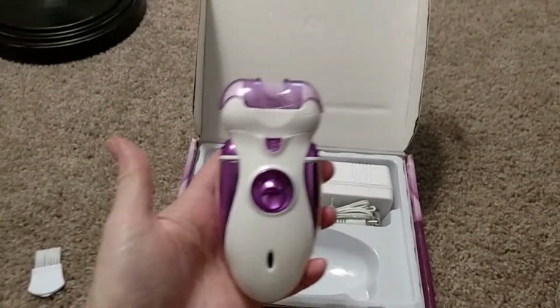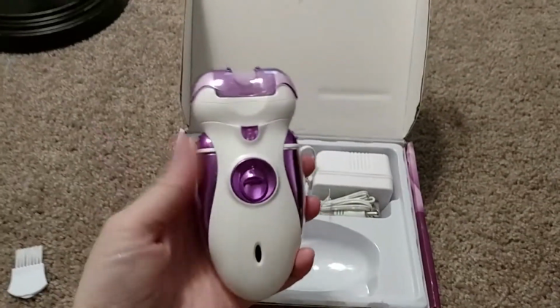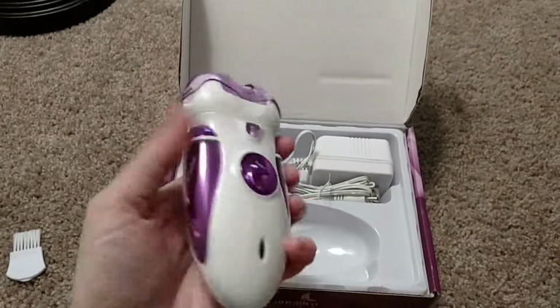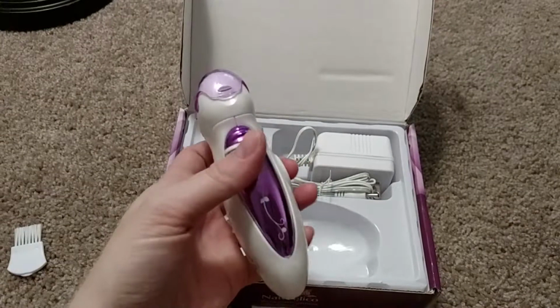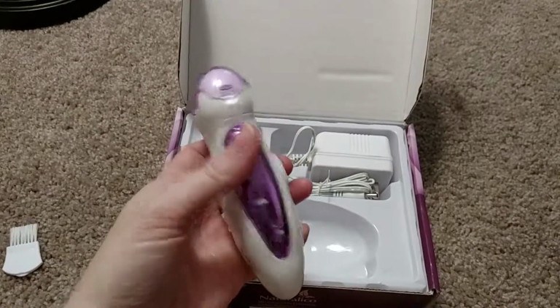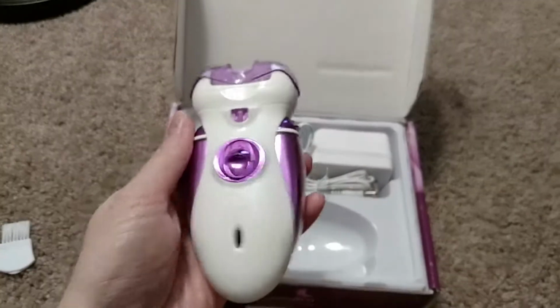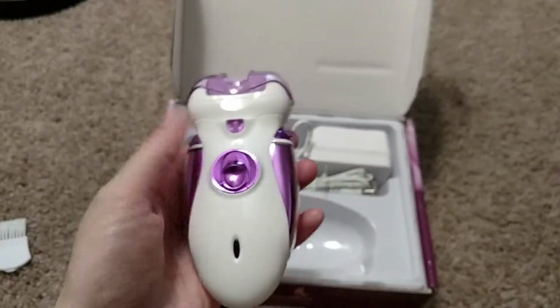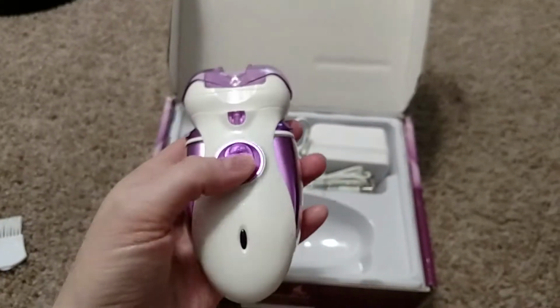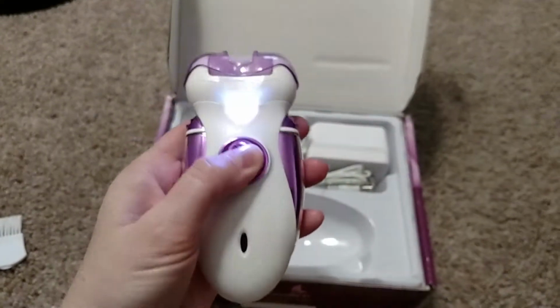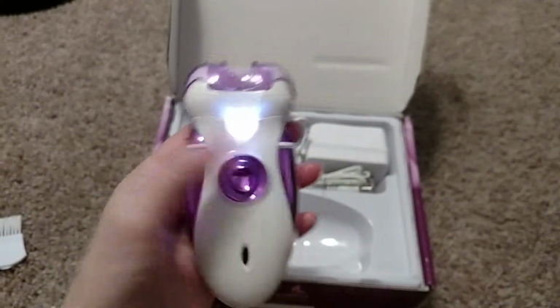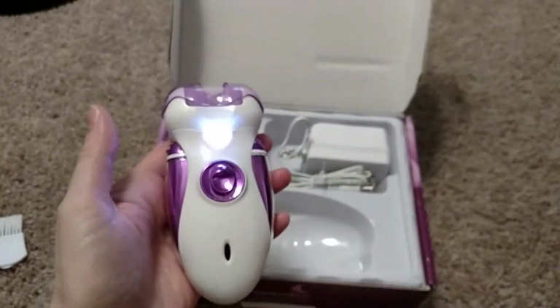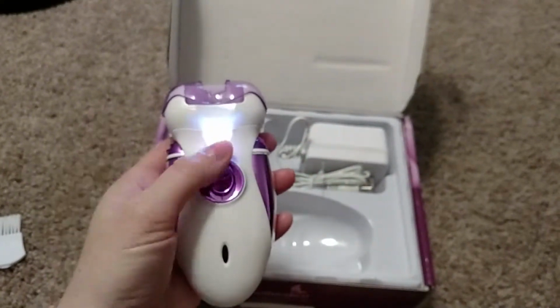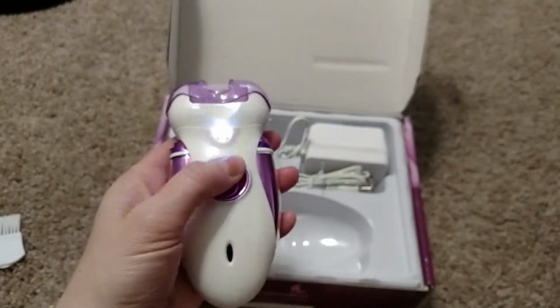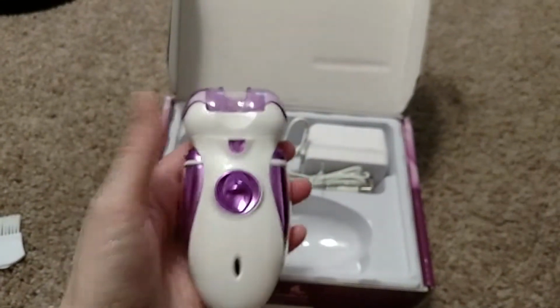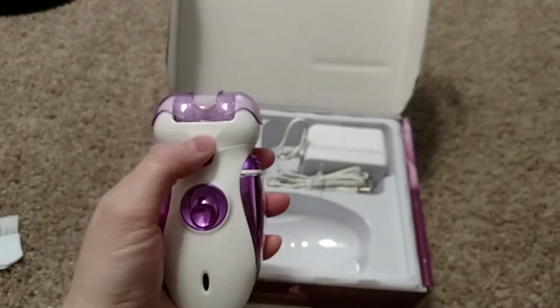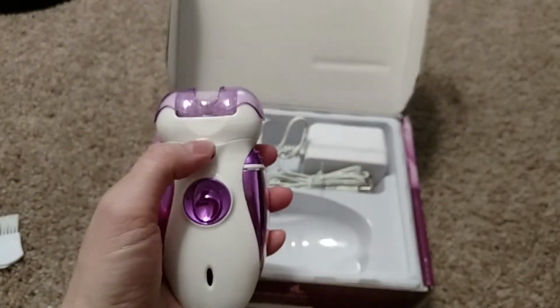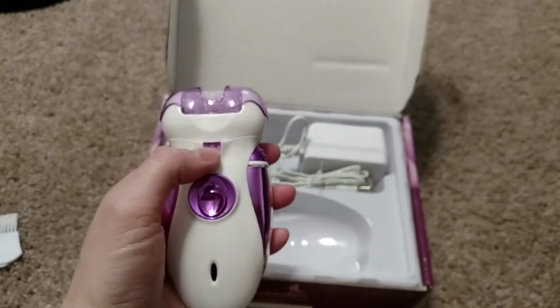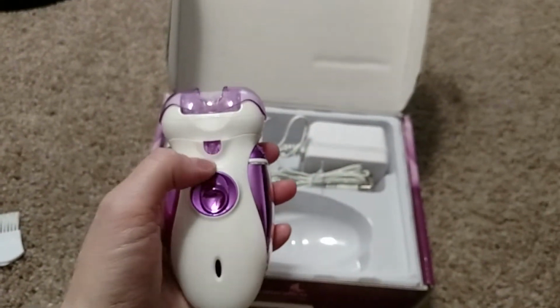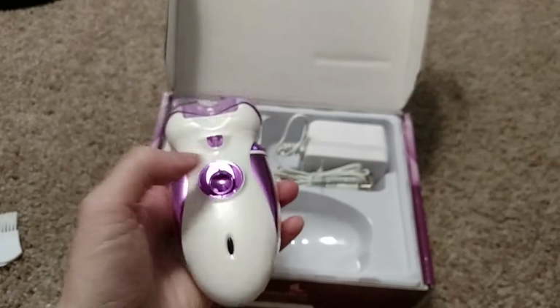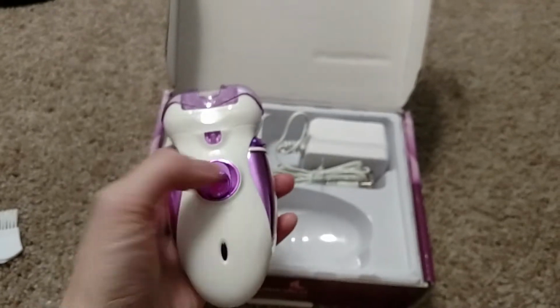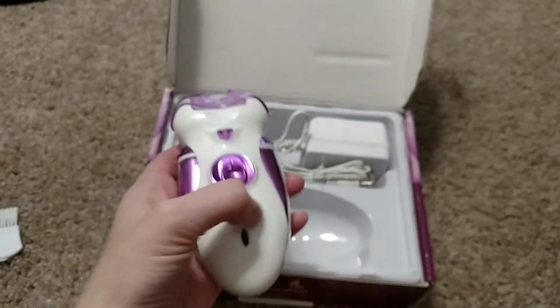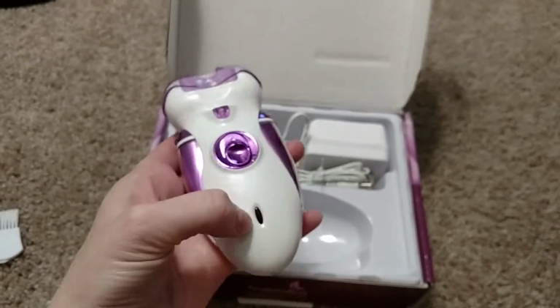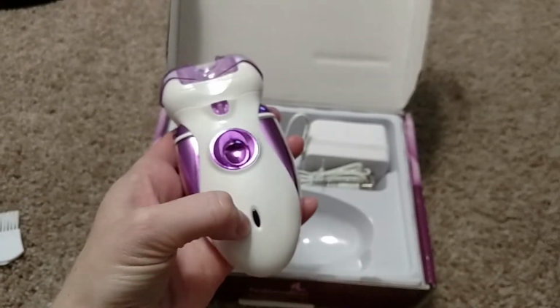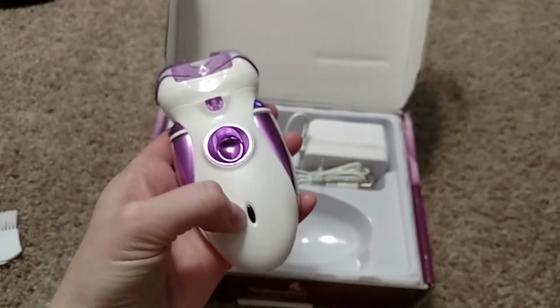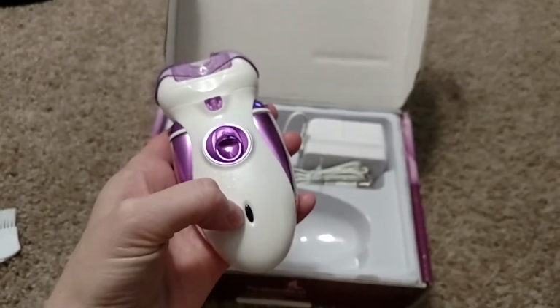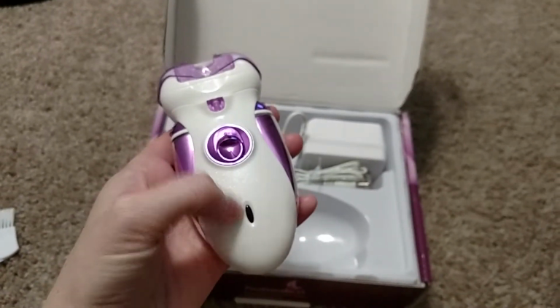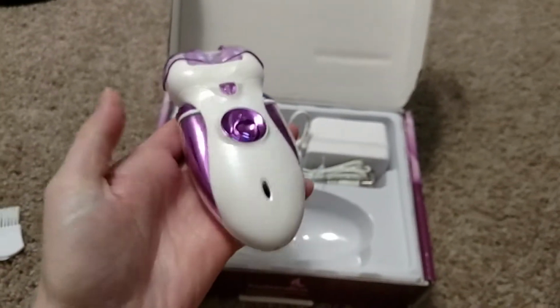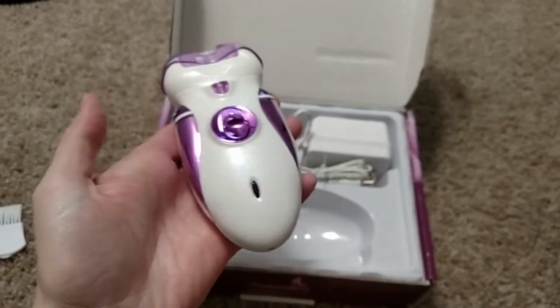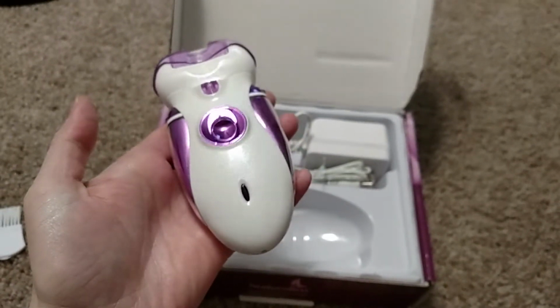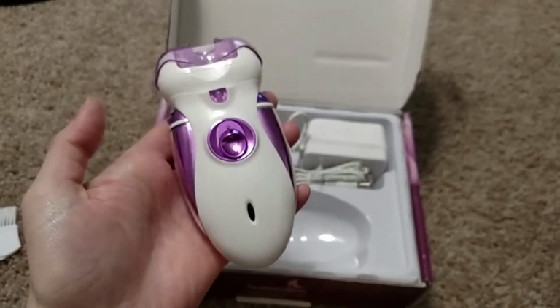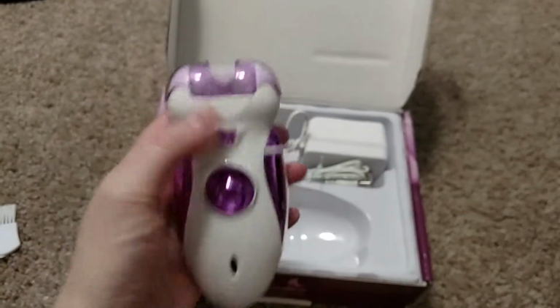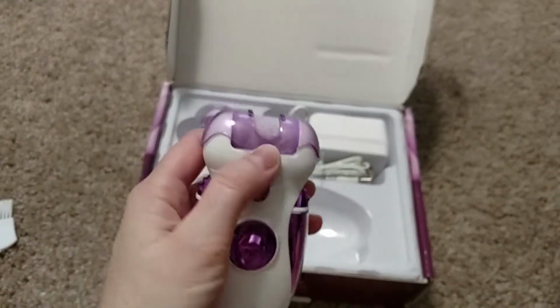Look how cute it is. It's very easy to hold. When you turn it on, the light turns on. When you plug it in, the indicator is red. And as you can kind of see, it's a little sparkly.